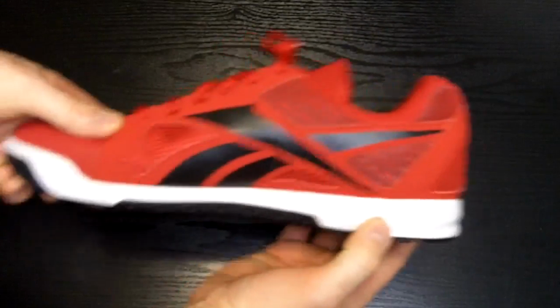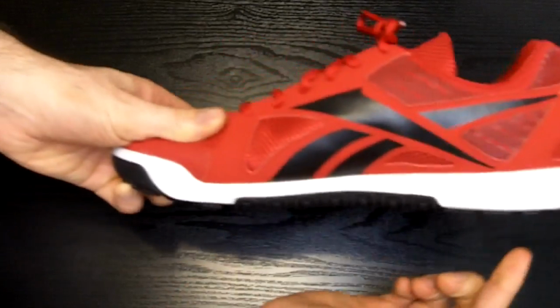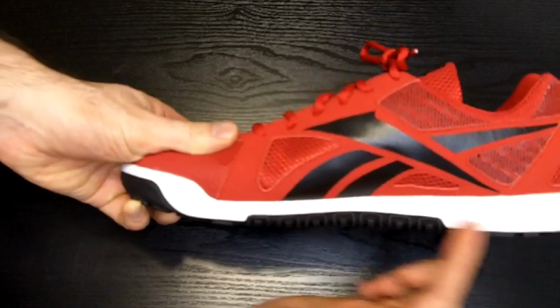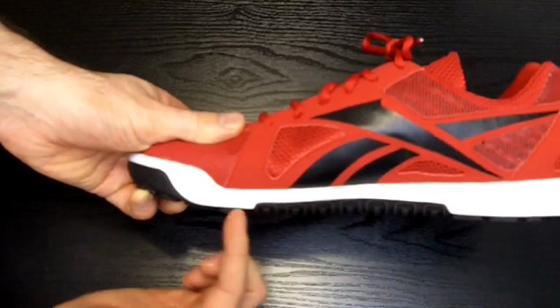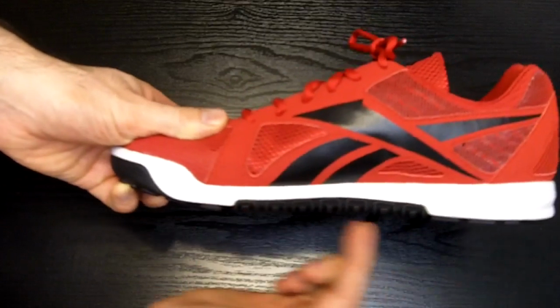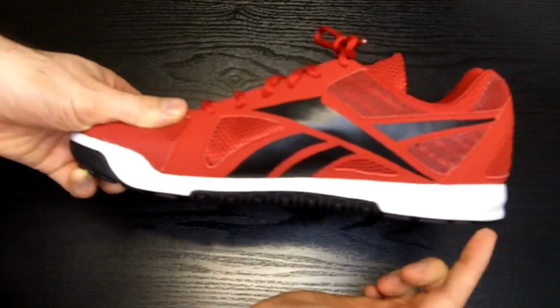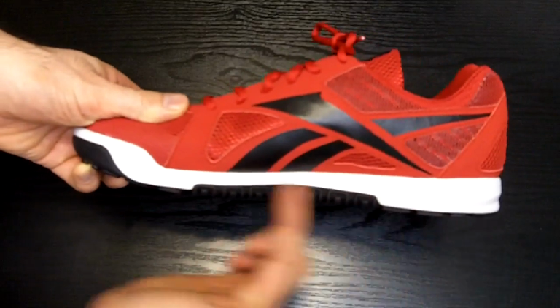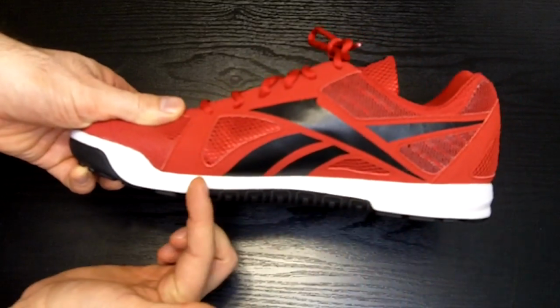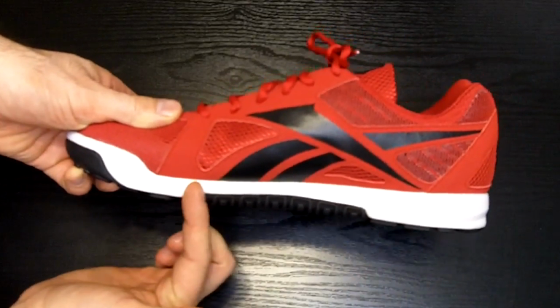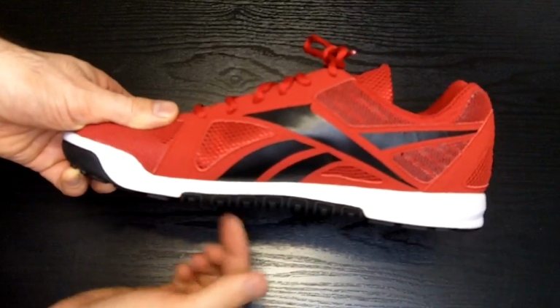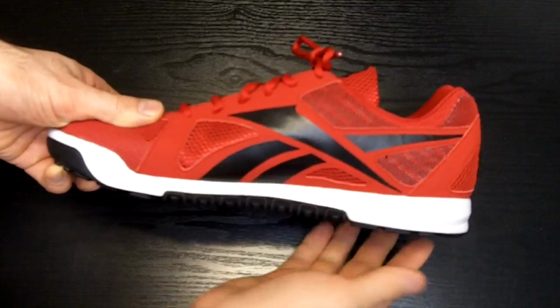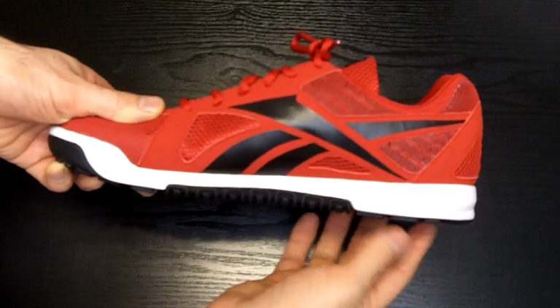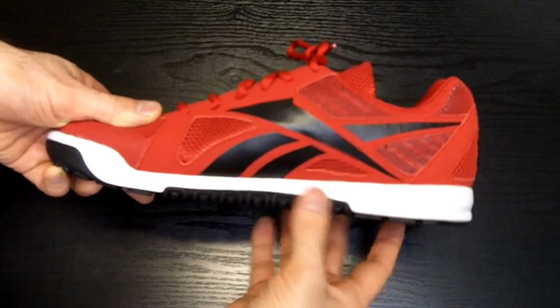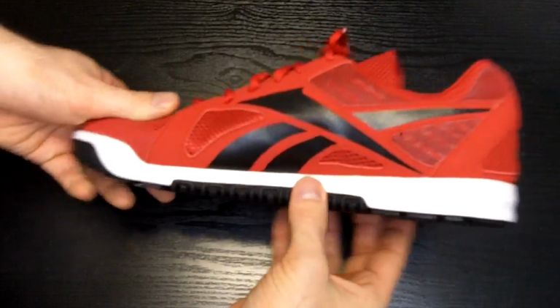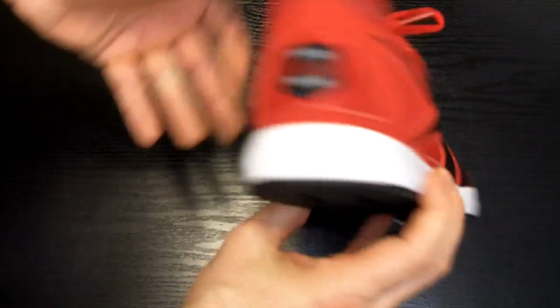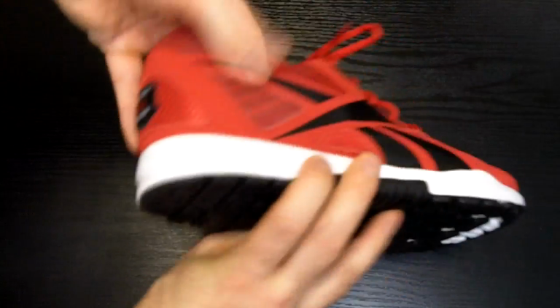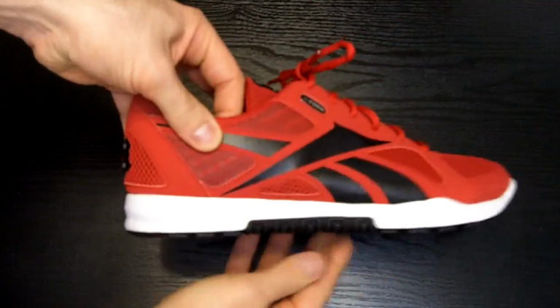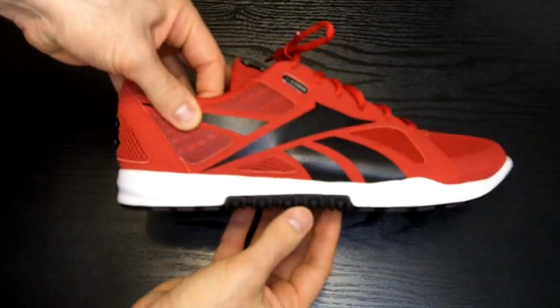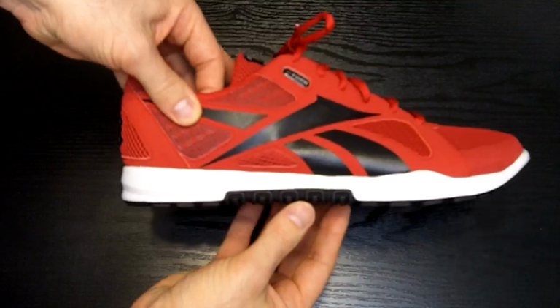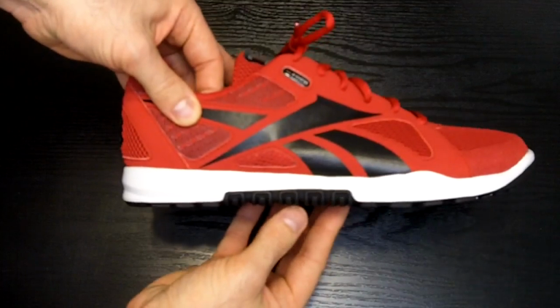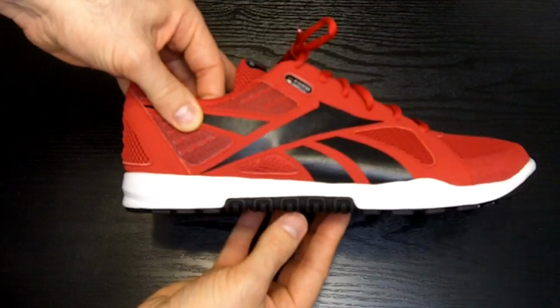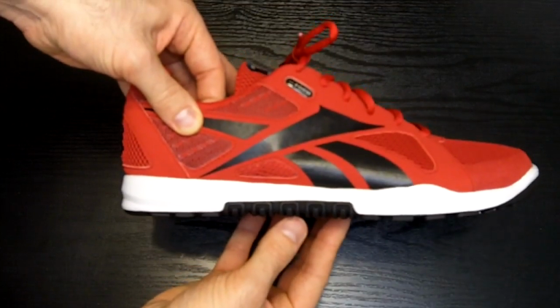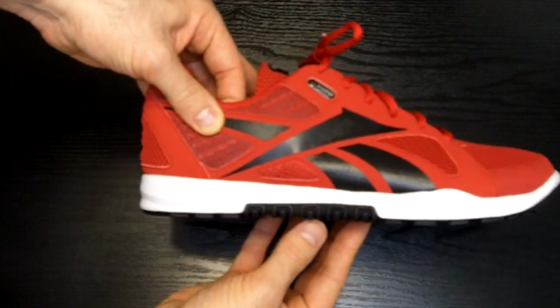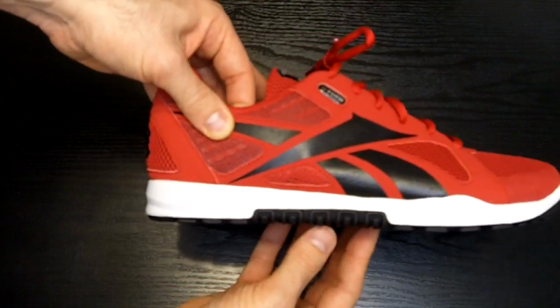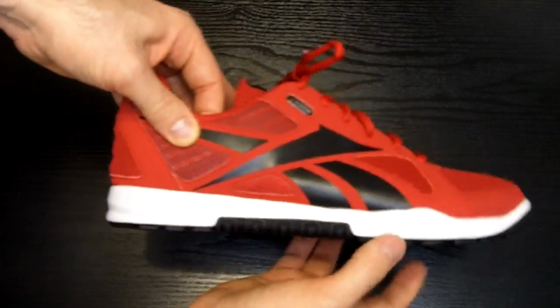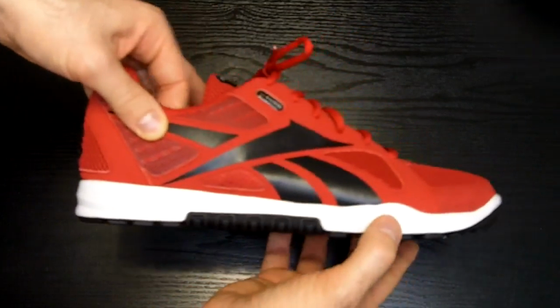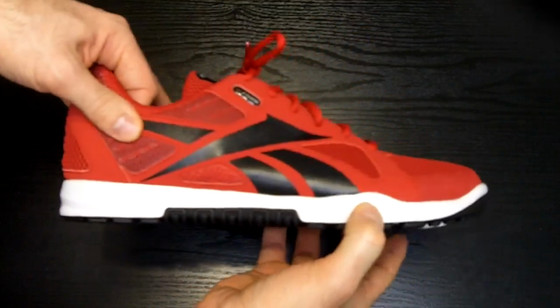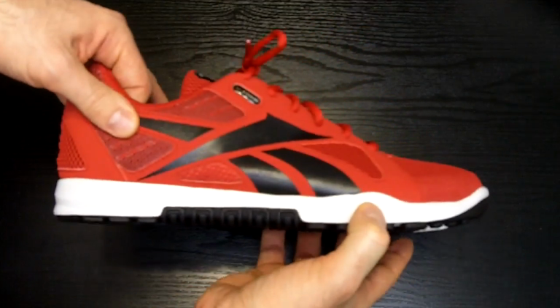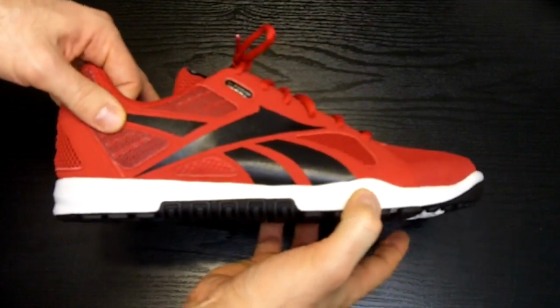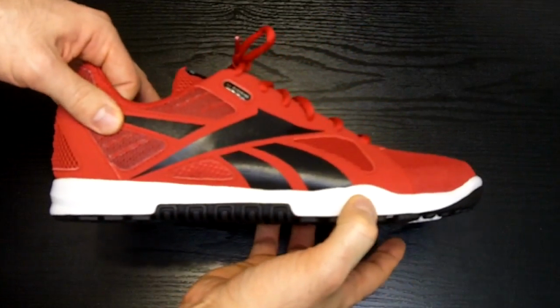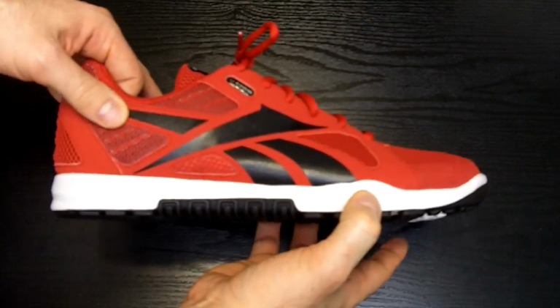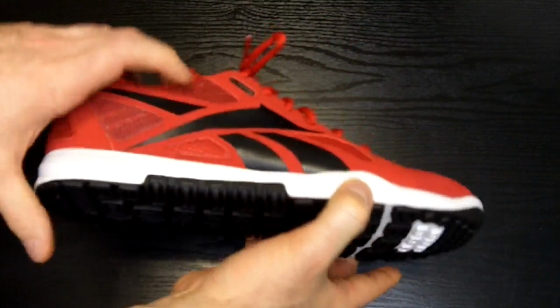The heel lift section is compressible but with no noticeable heel lift, still very stable even when performing lifts. Still, this isn't going to be your best choice of shoe for heavy lifting or workouts with a lot of Olympic lifting.